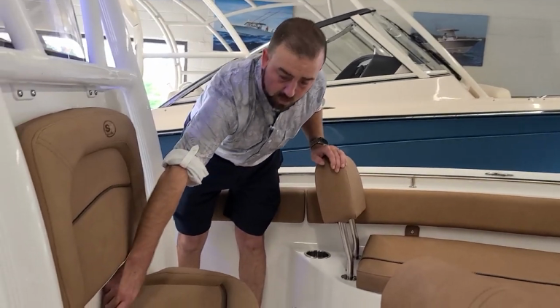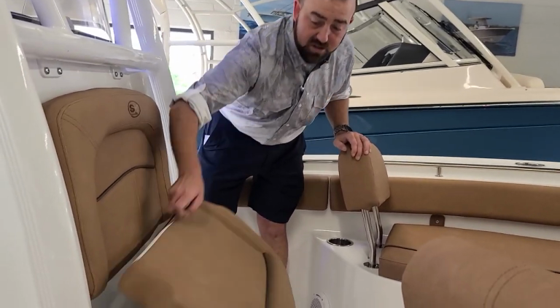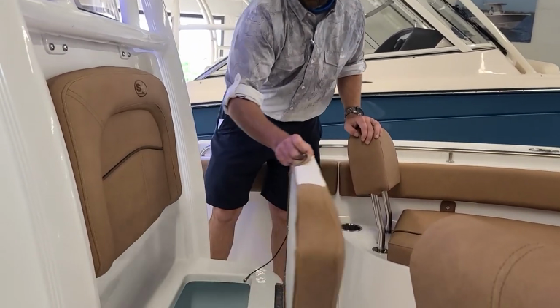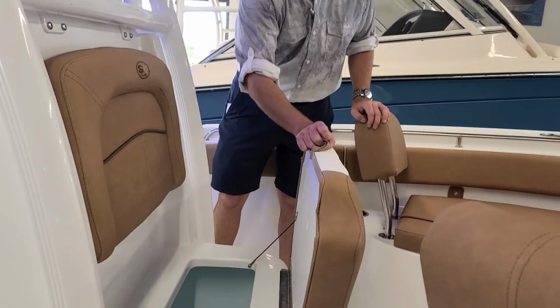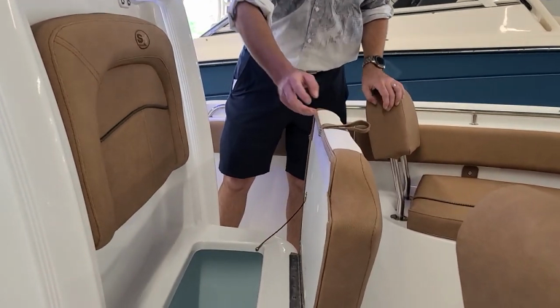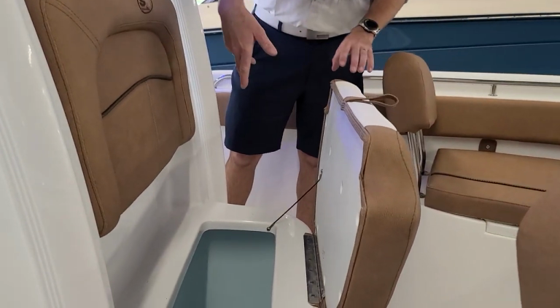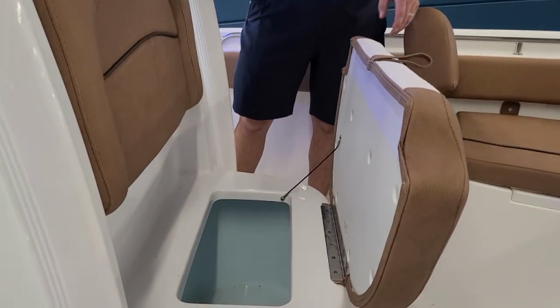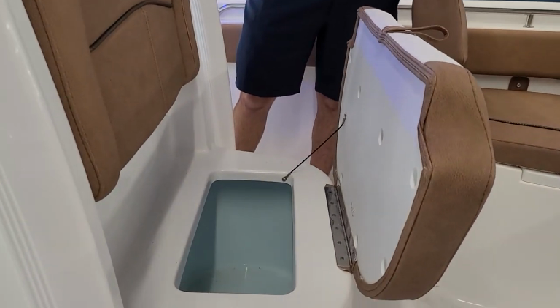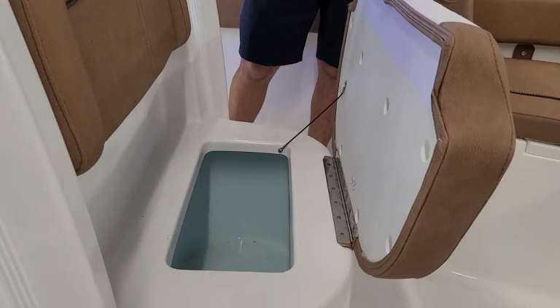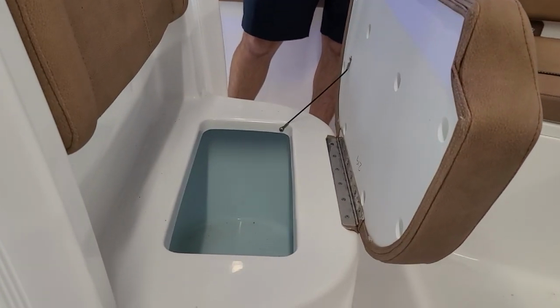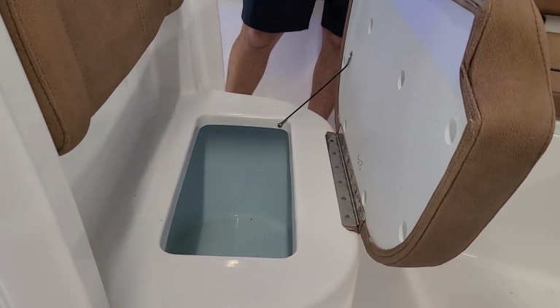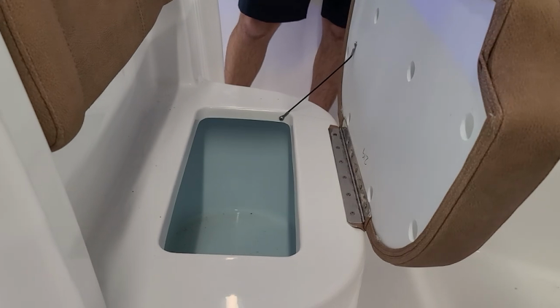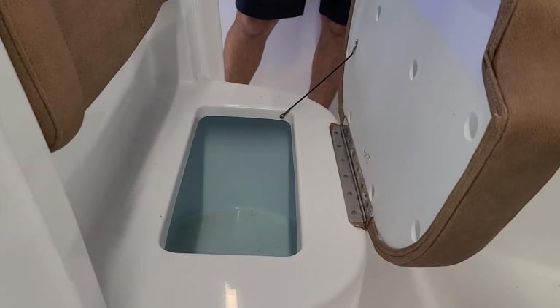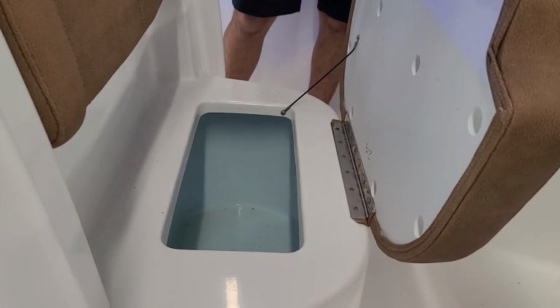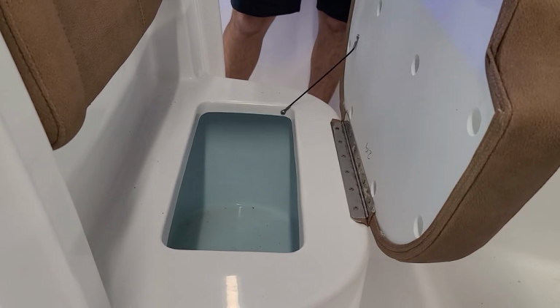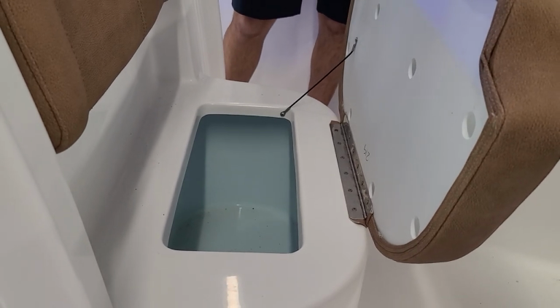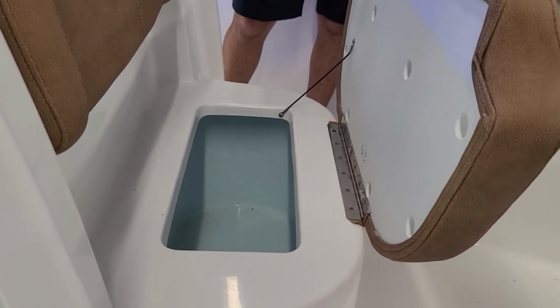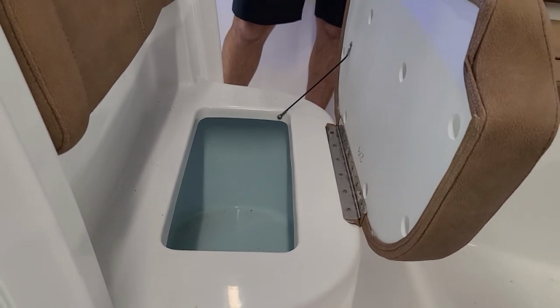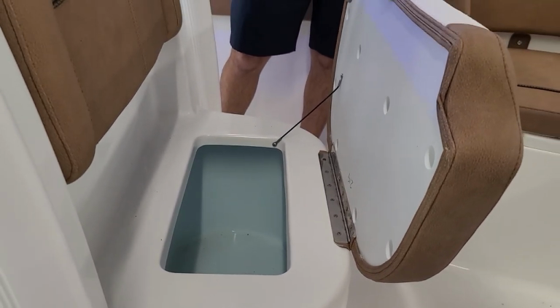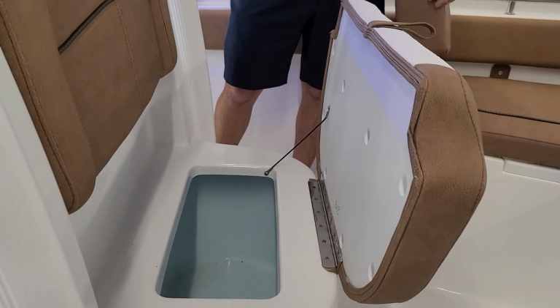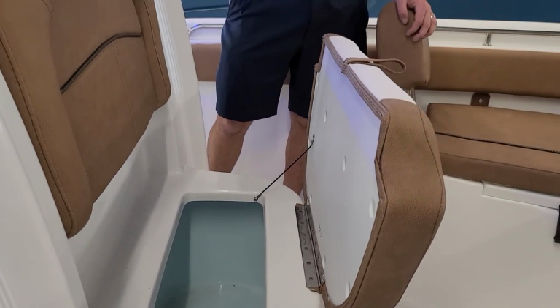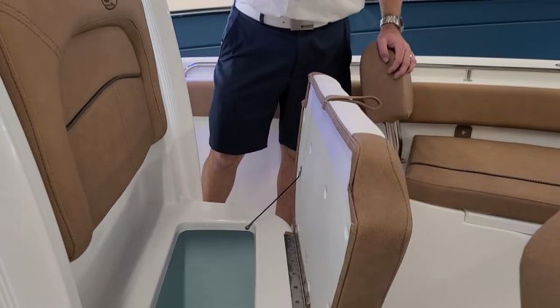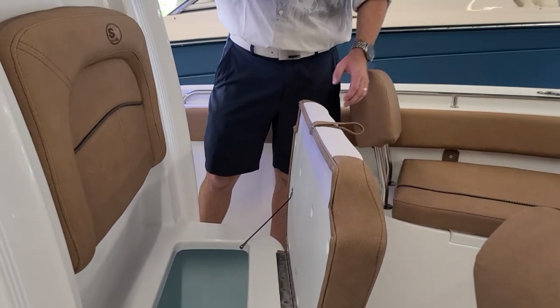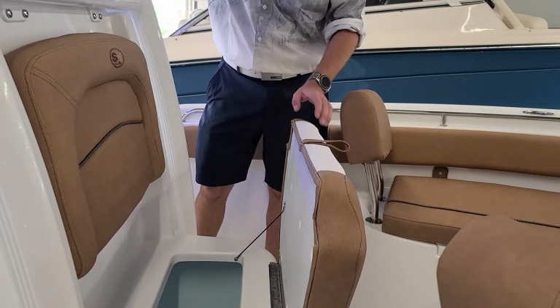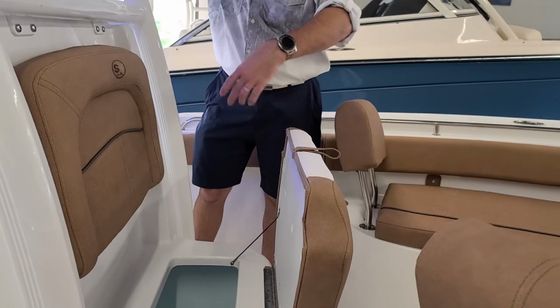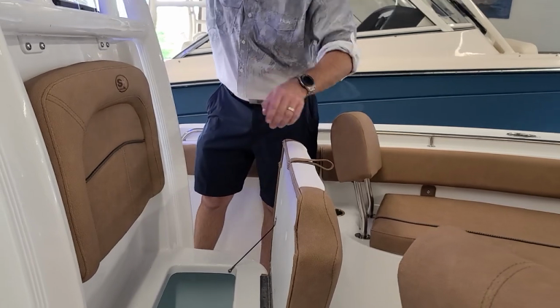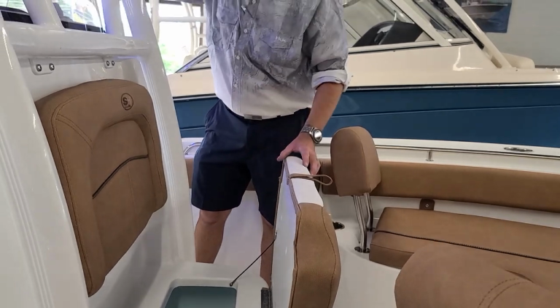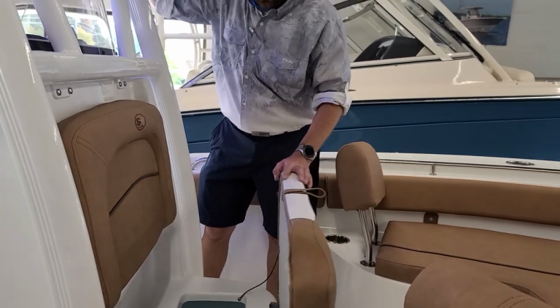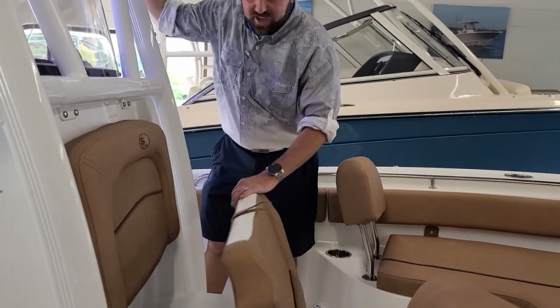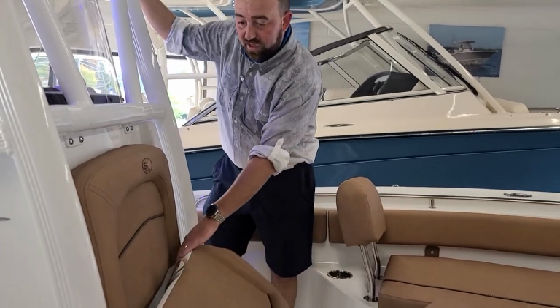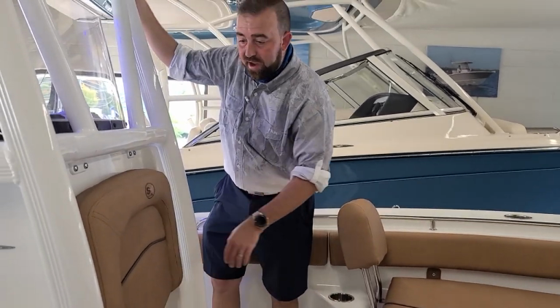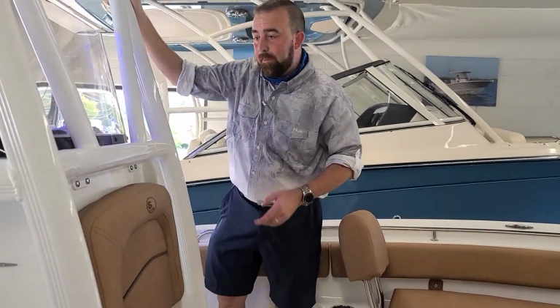We've also got another 48-quart cooler down here too, so you could use that for your catch, for drinks, or for bait — your choice. It's done in blue just in case you want to keep the bait happy.